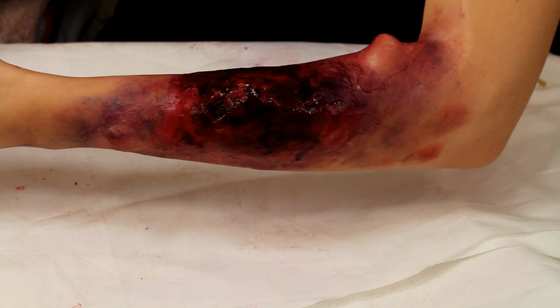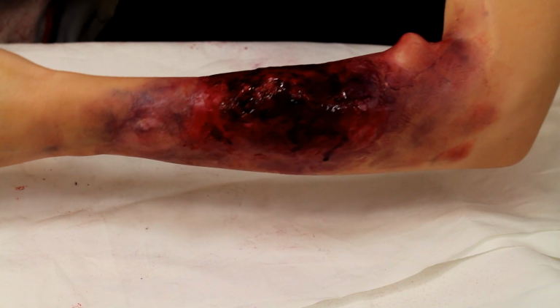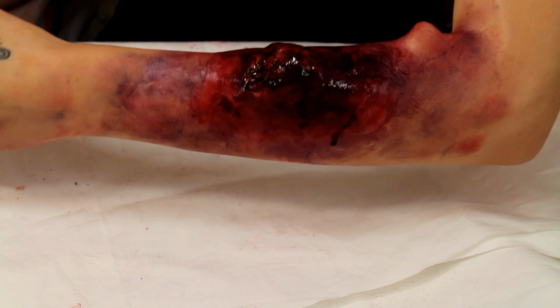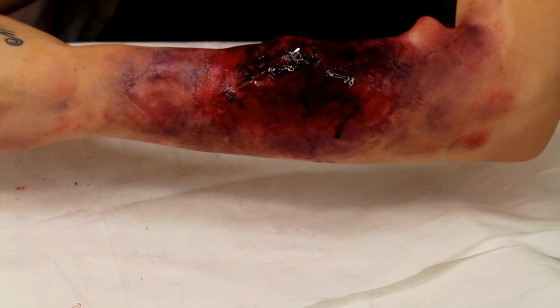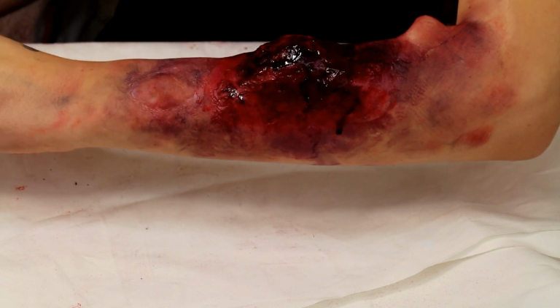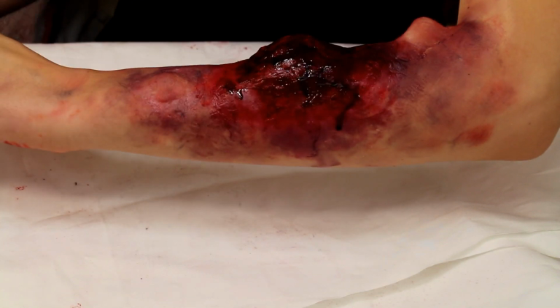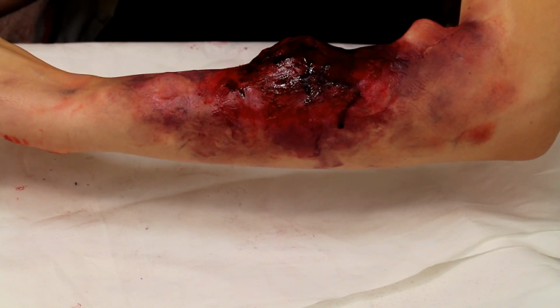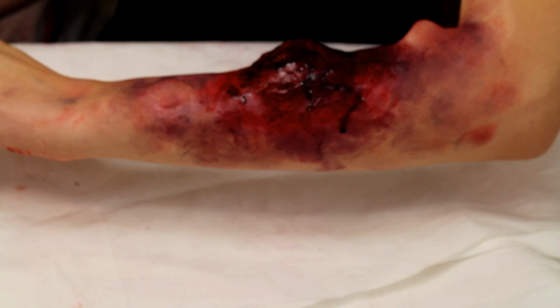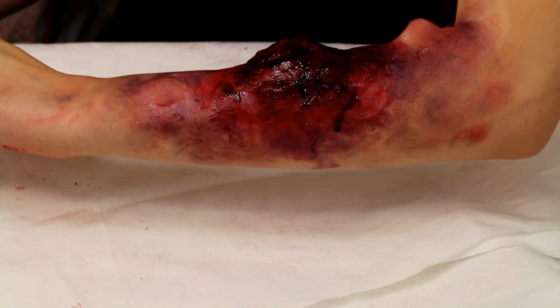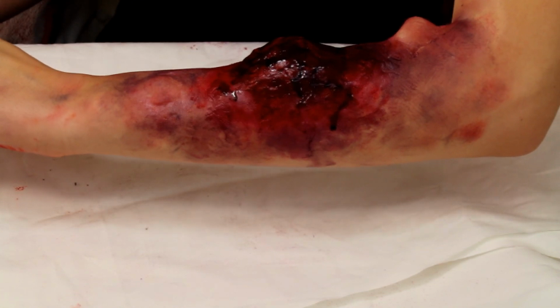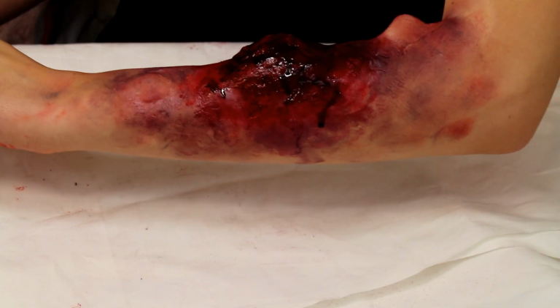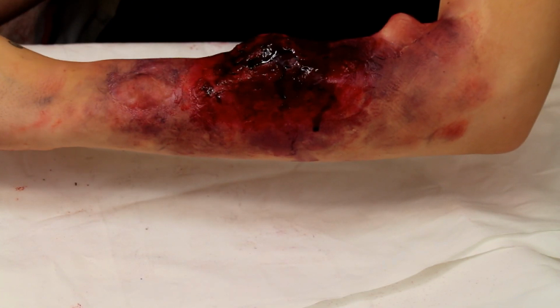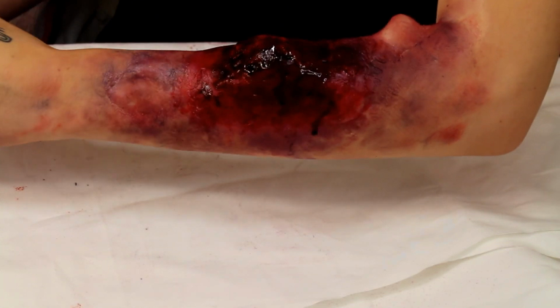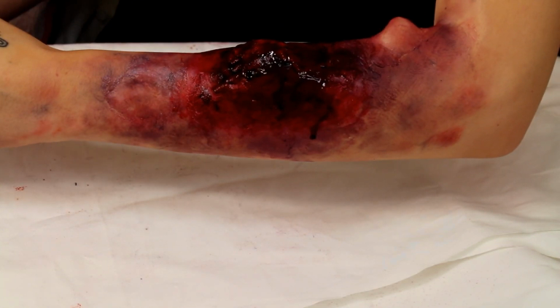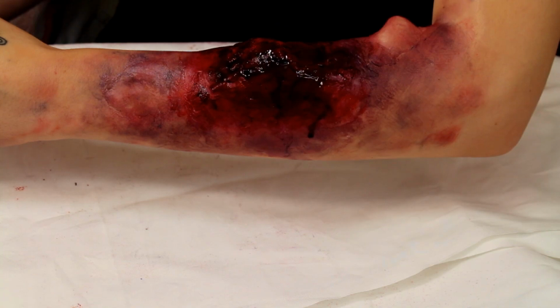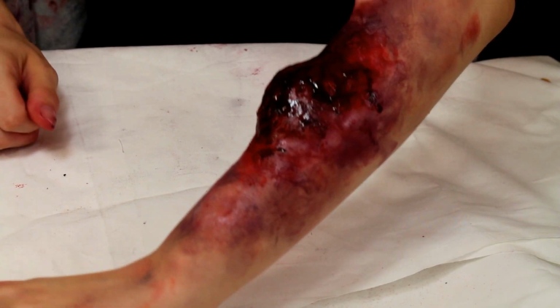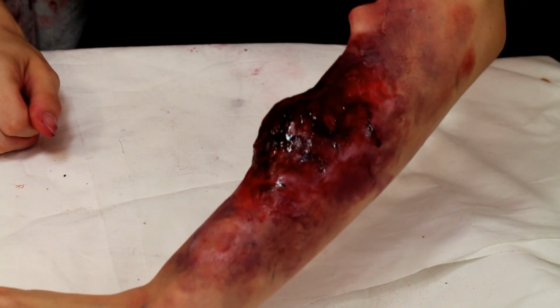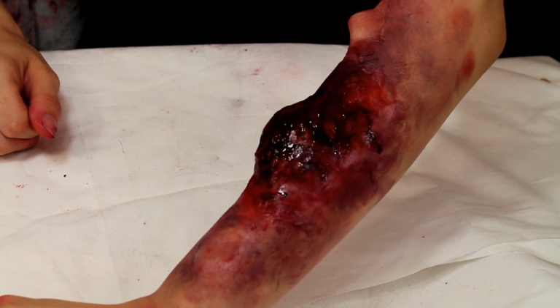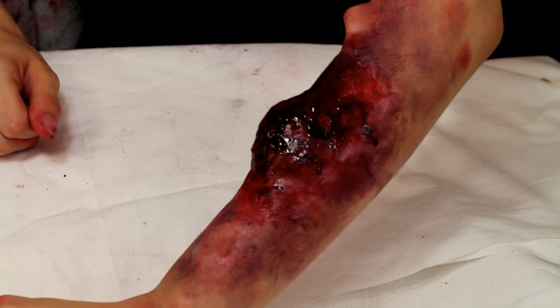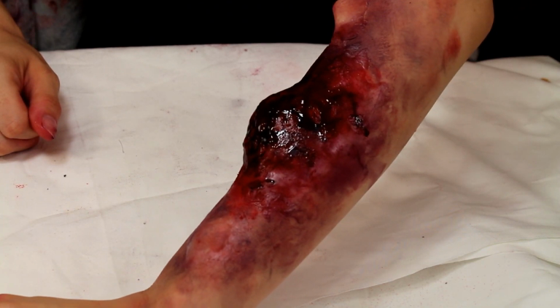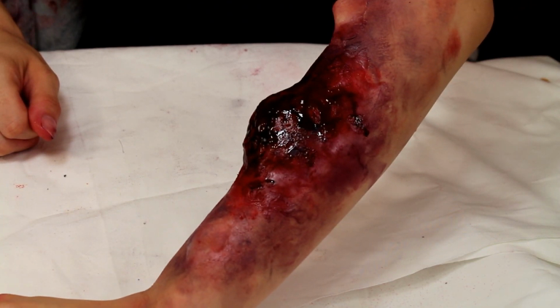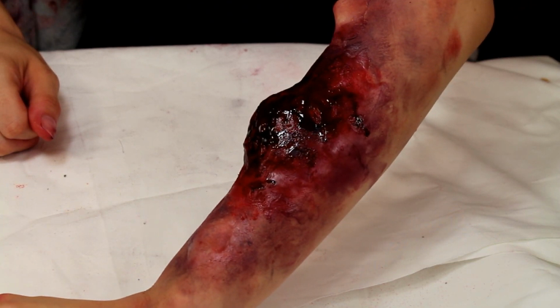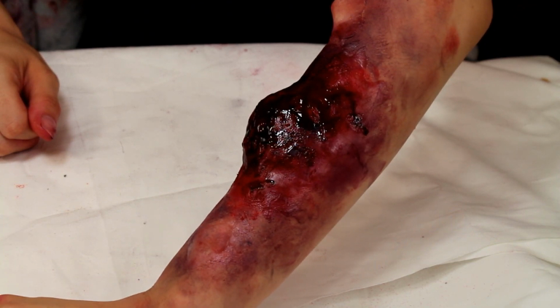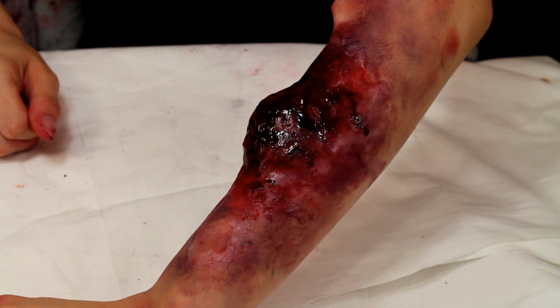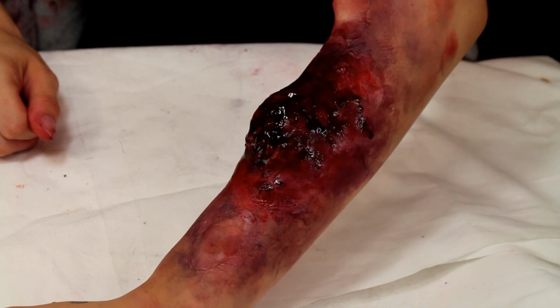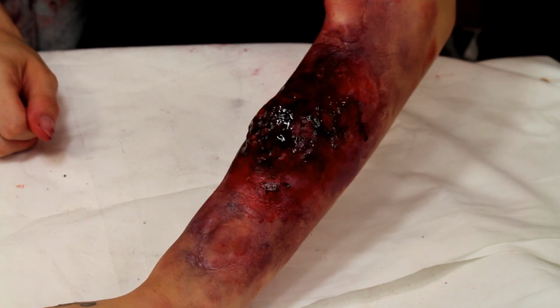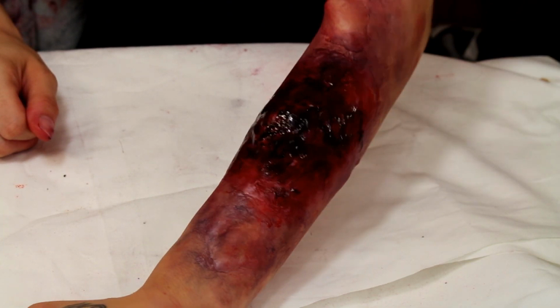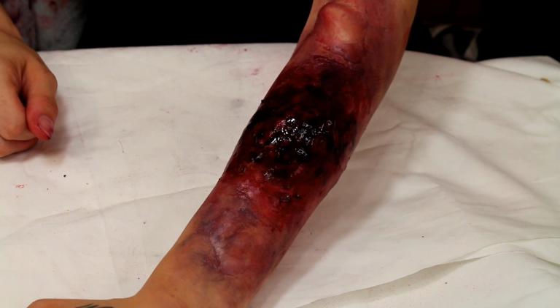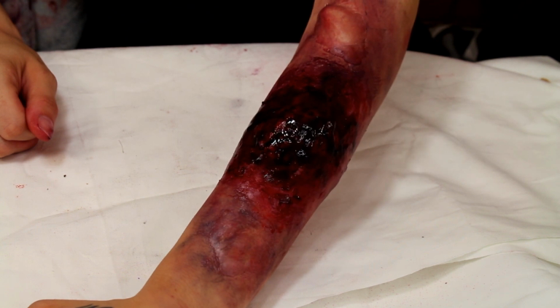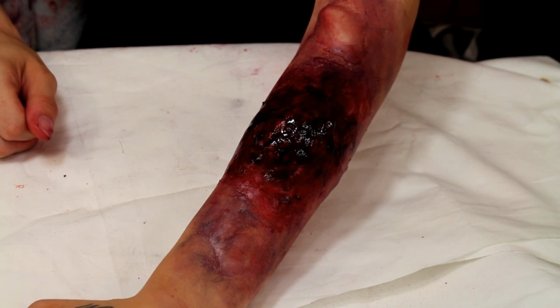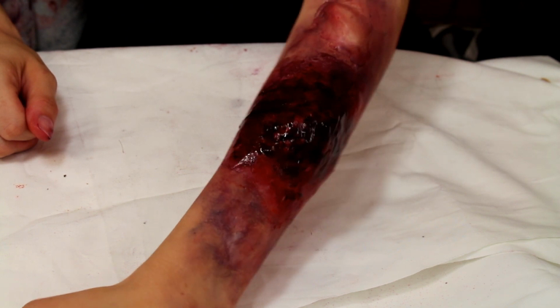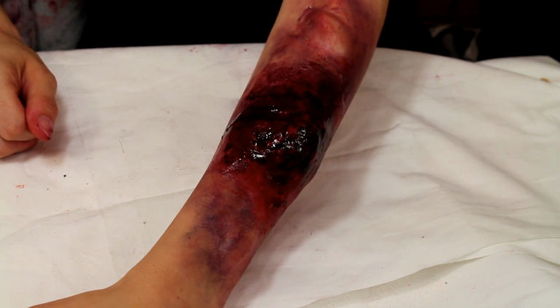And that completes this Stranger Things 3 Eleven's Mind Flayer bite makeup look. Let me know what you guys think of this look in the comments down below, and let me know what you guys thought of this season of Stranger Things. Thank you guys so much for watching and hope to see you guys again soon.